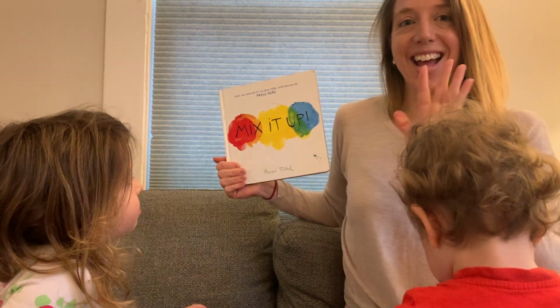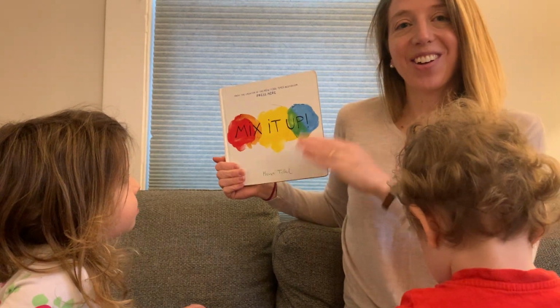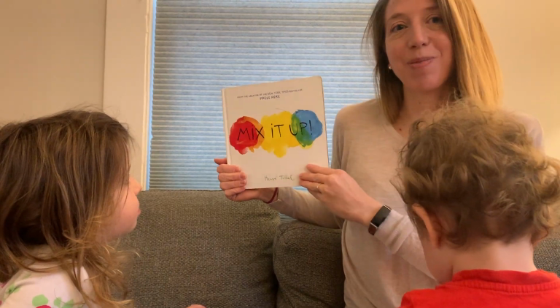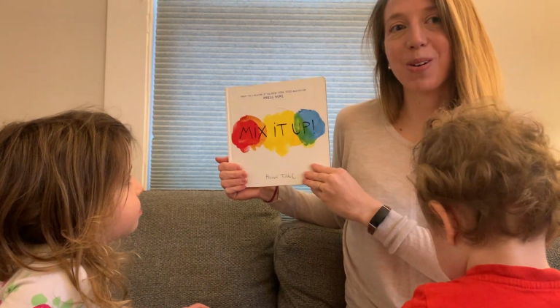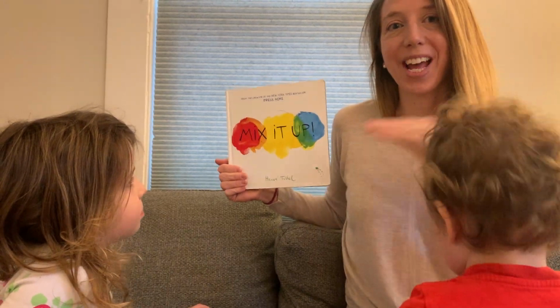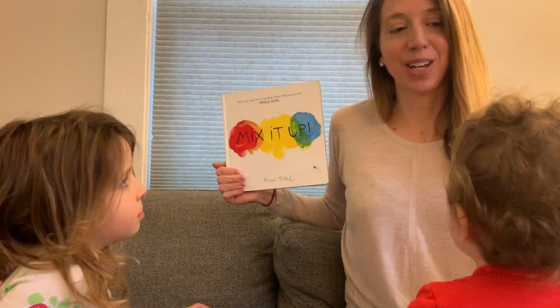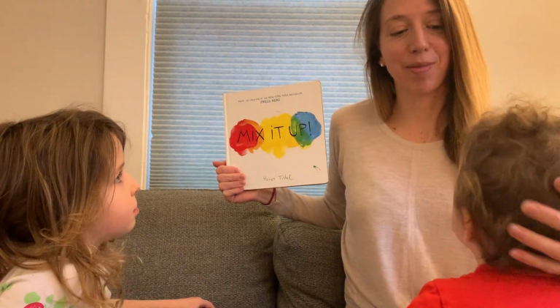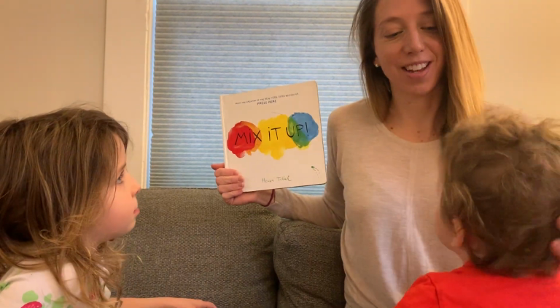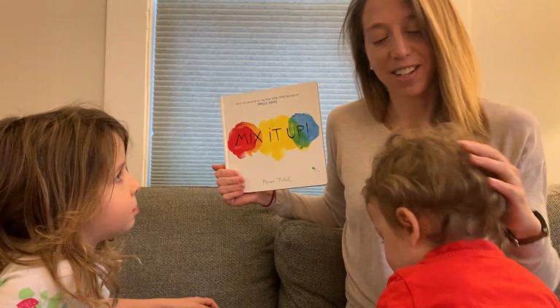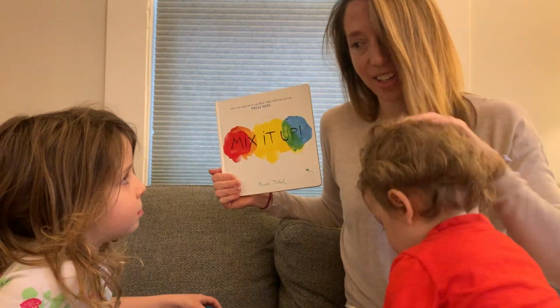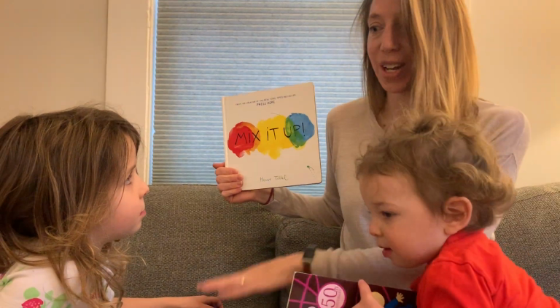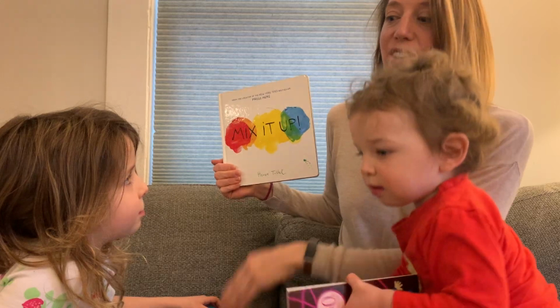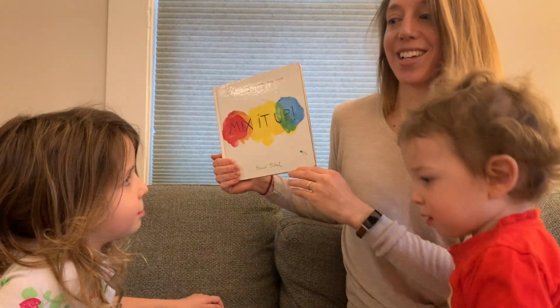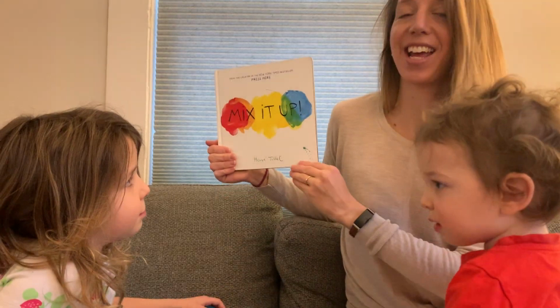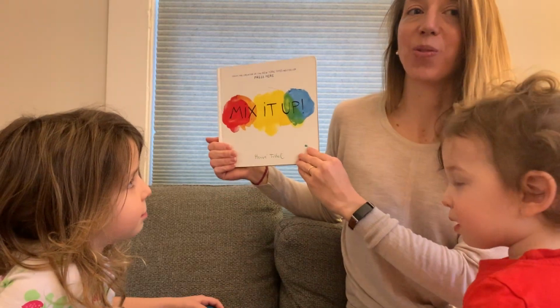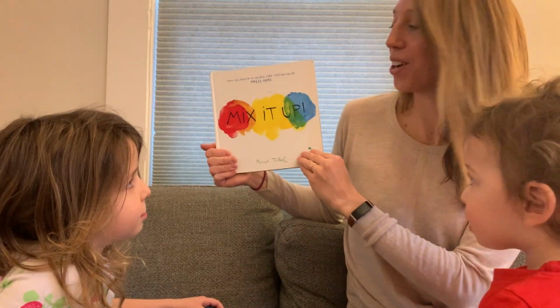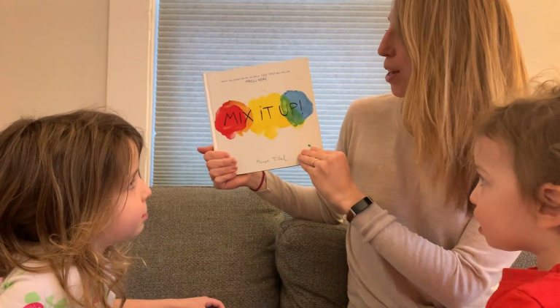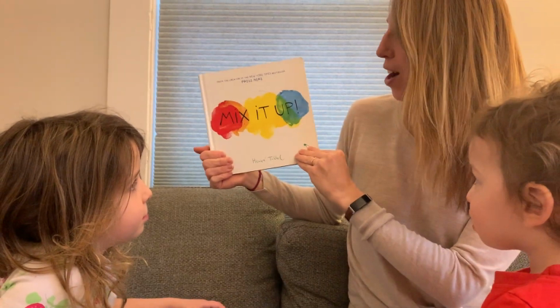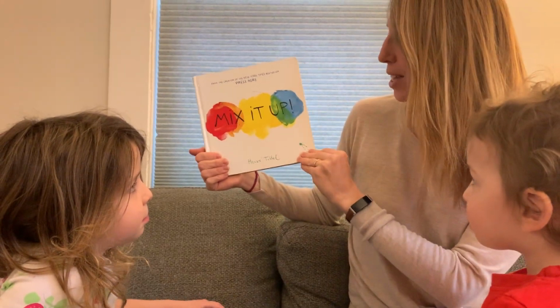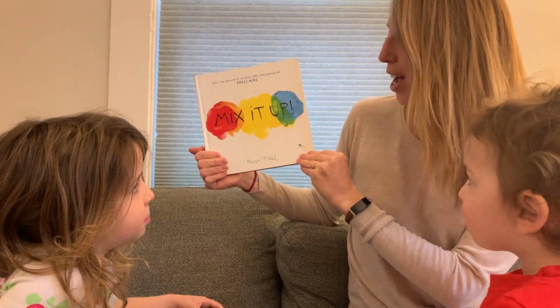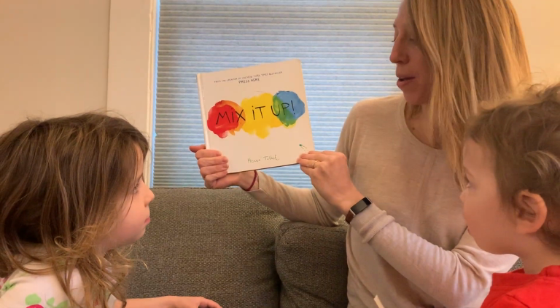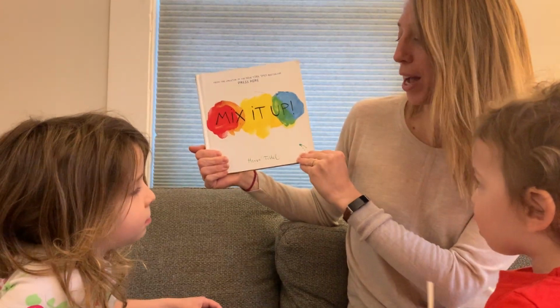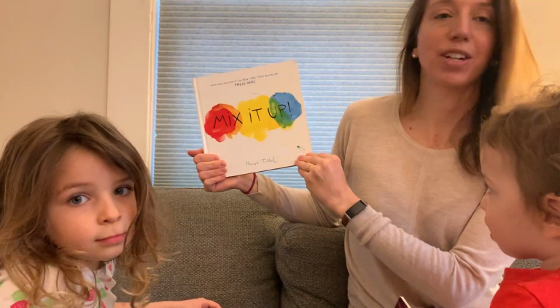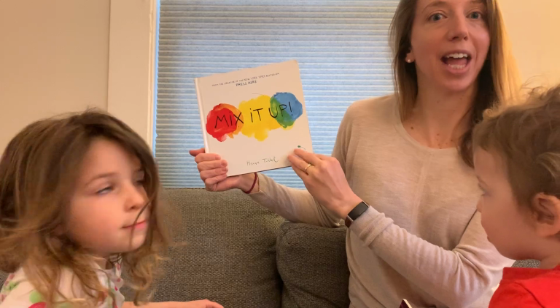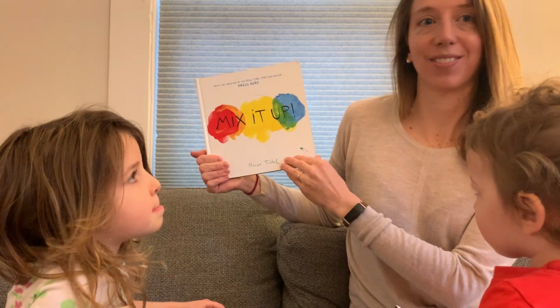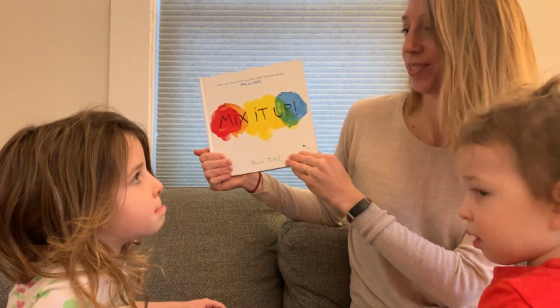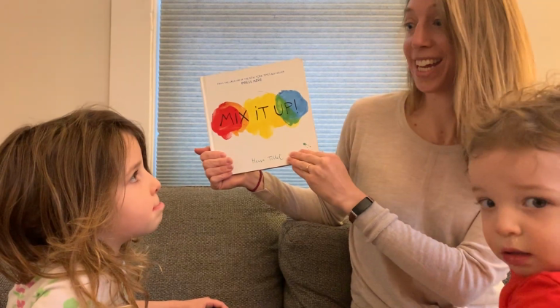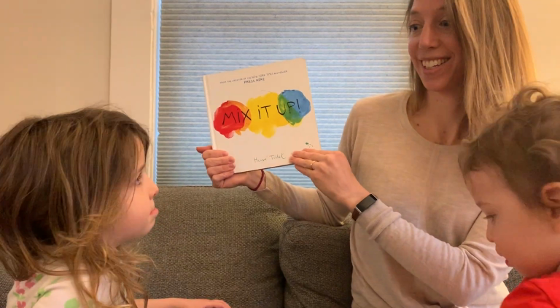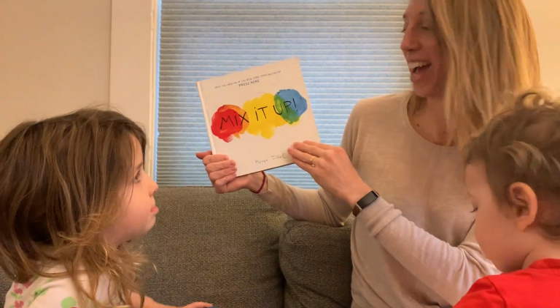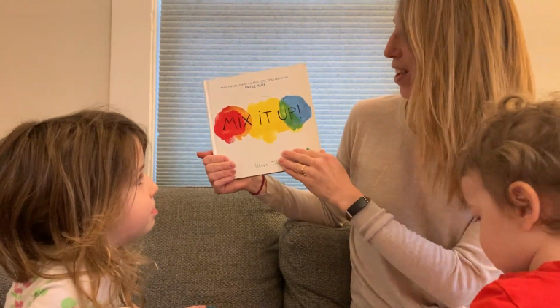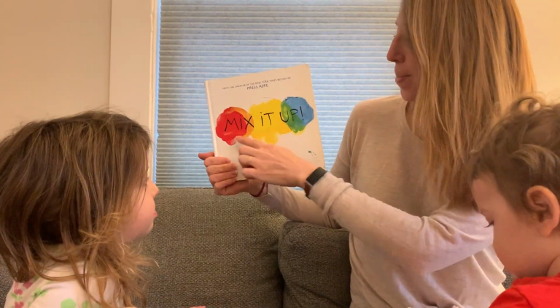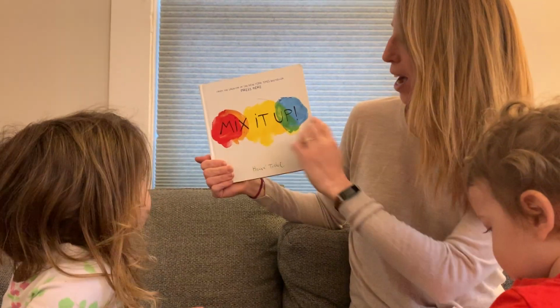Hi everyone, it's me Miss McCoy. I'm here with my son Russell and my daughter Noah. And we are going to read a book called Mix It Up by Hervé Tullet. You ready? Mix it up.